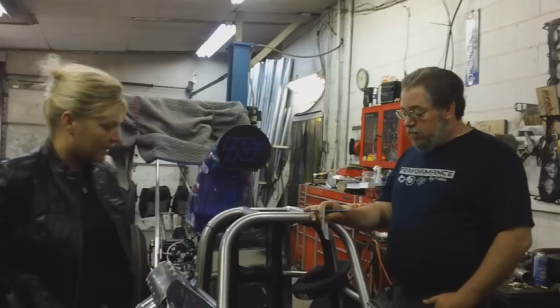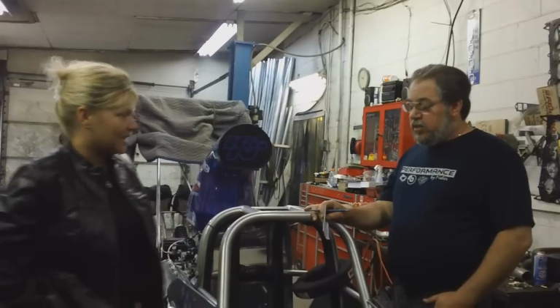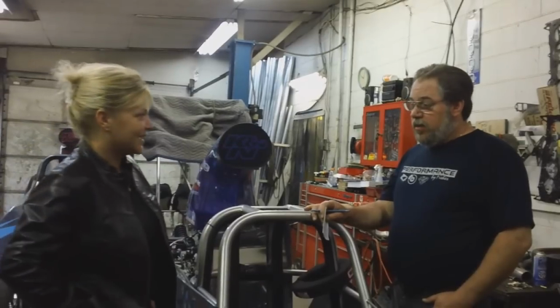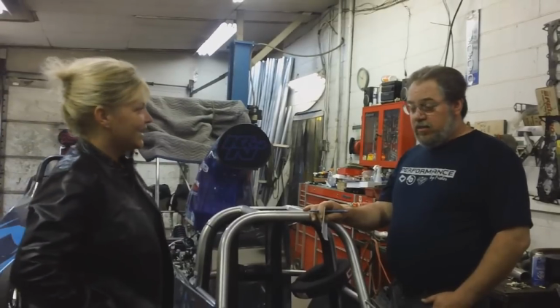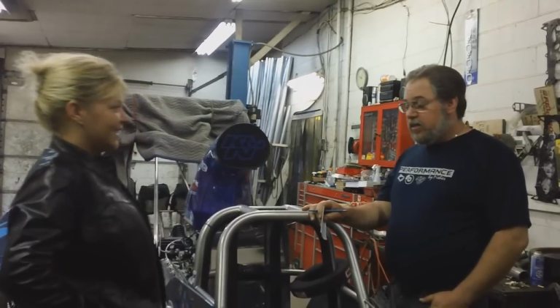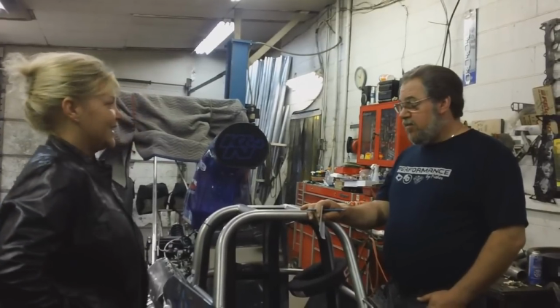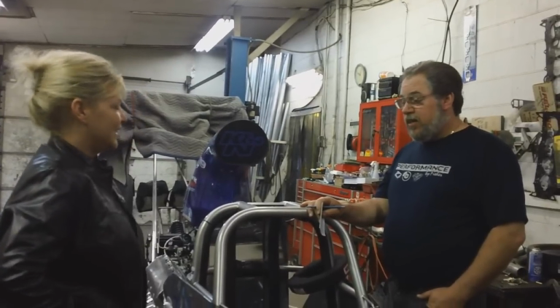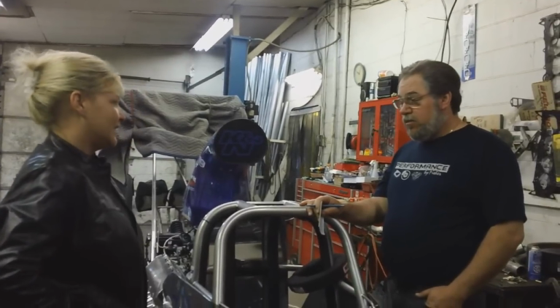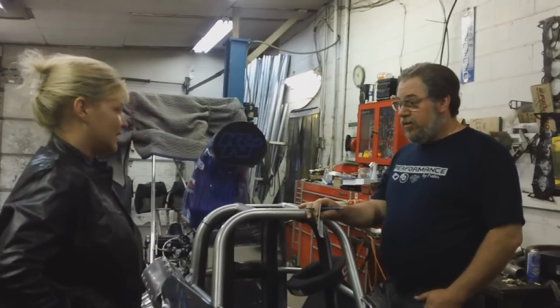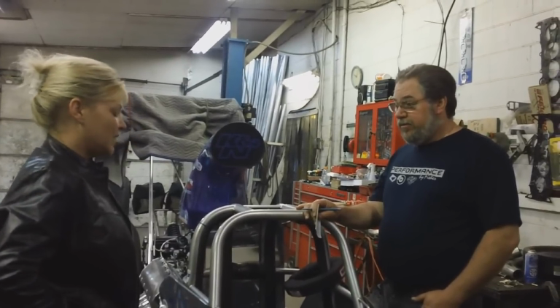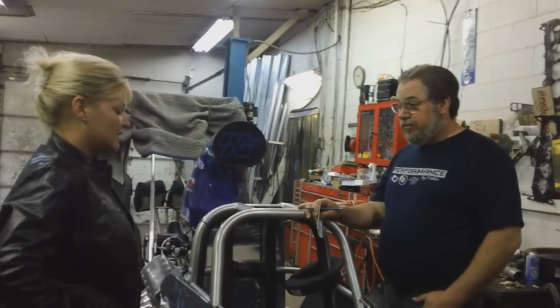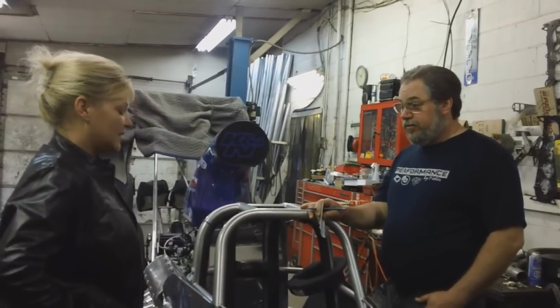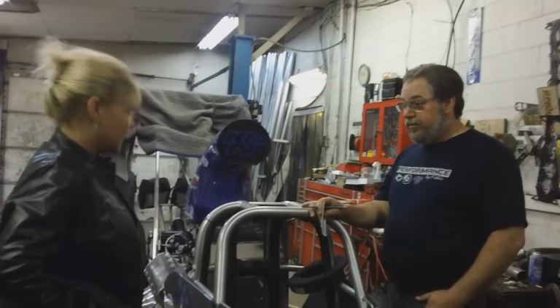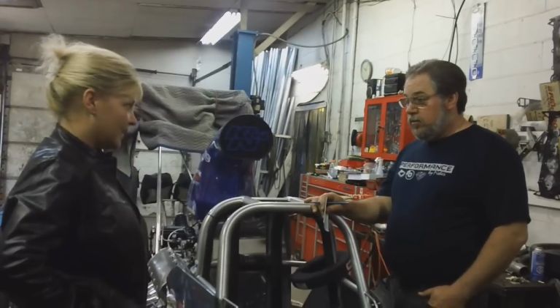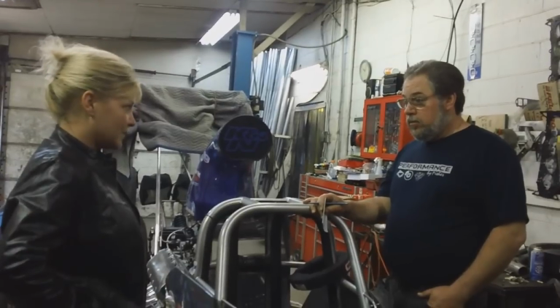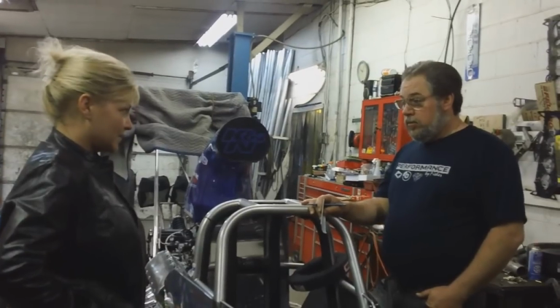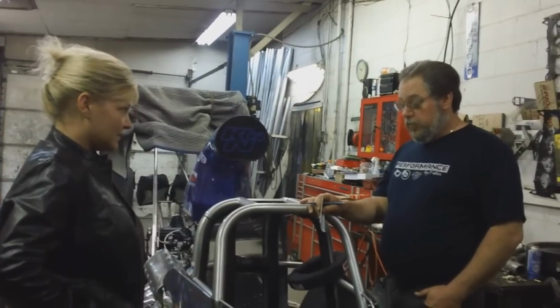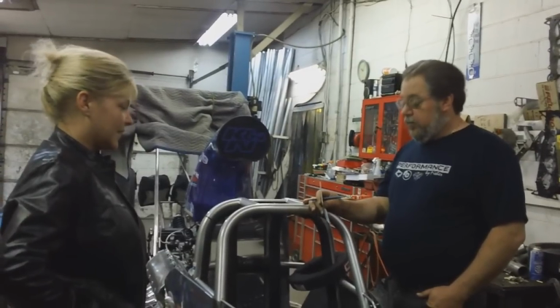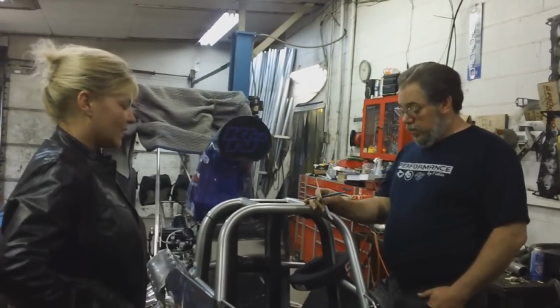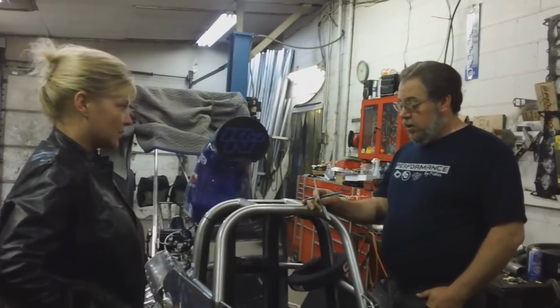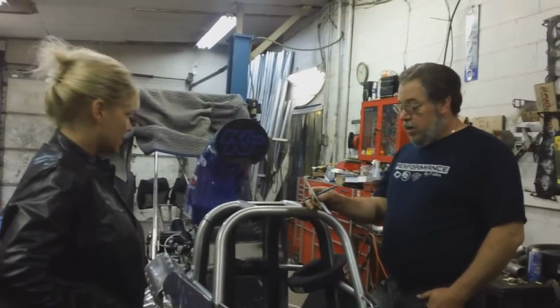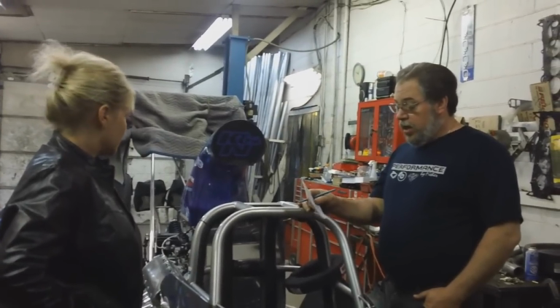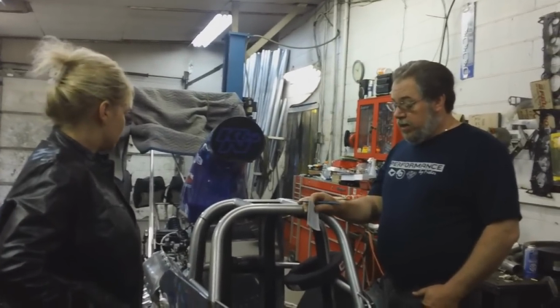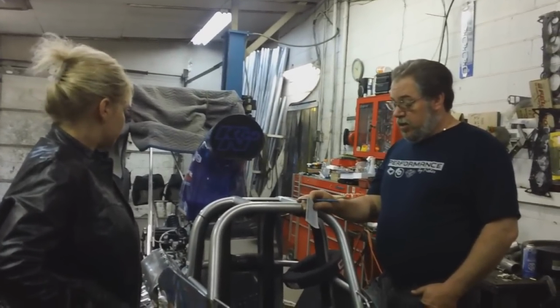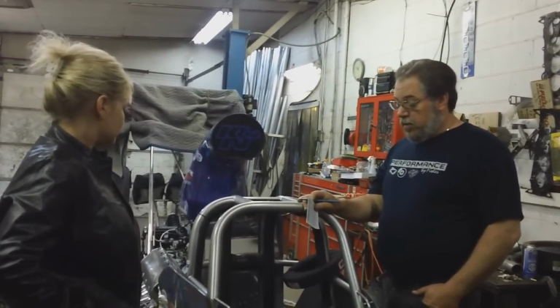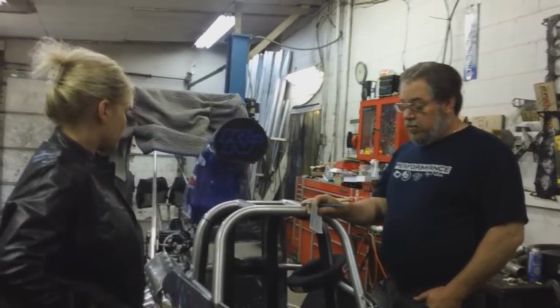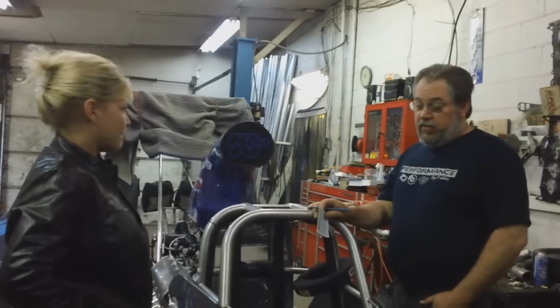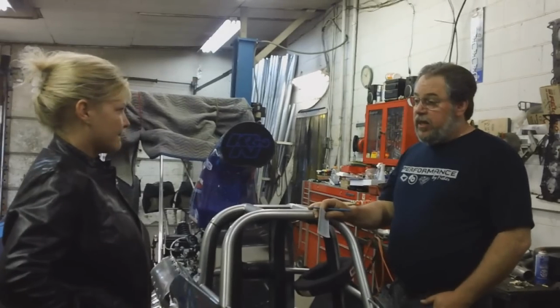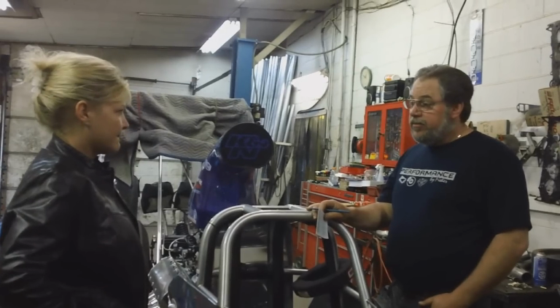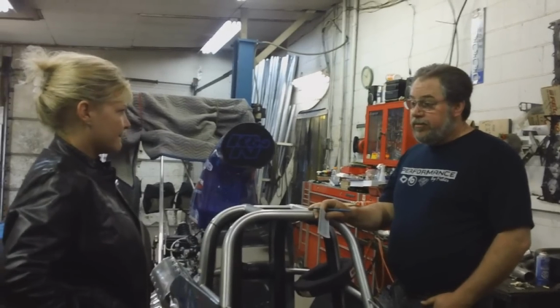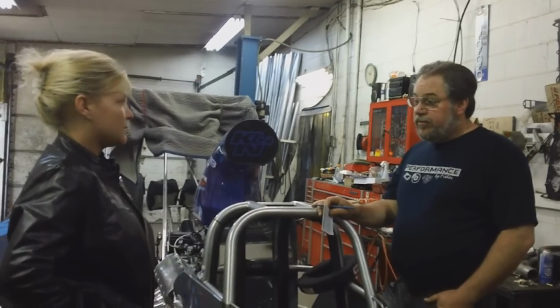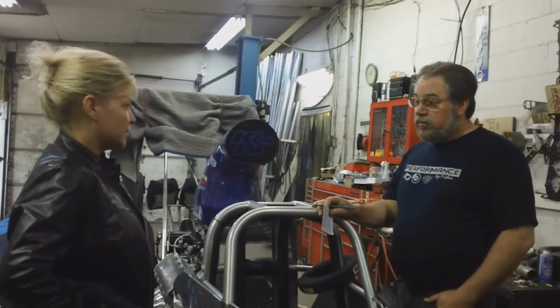The best of the best, the fastest of the fast will be there. If we thought that Indy had a lot of top dragsters, wait until we go to Norwalk. I expect there probably could be 50. It wouldn't surprise me.